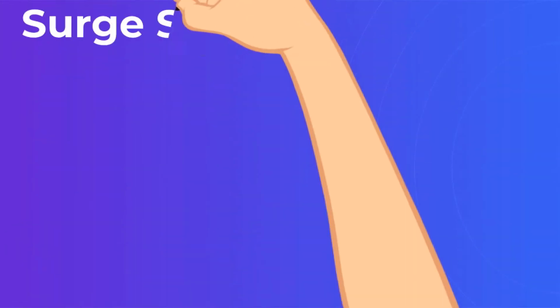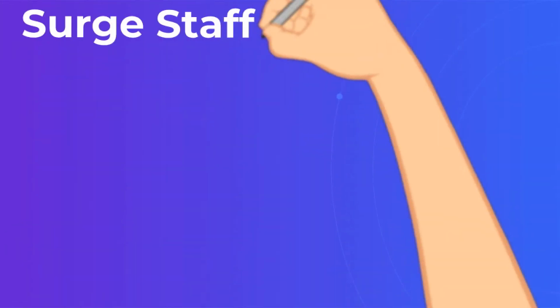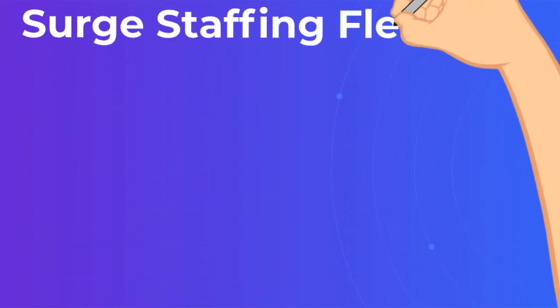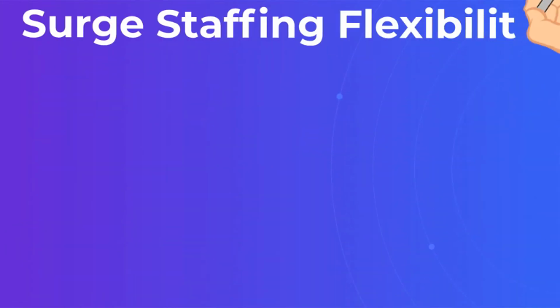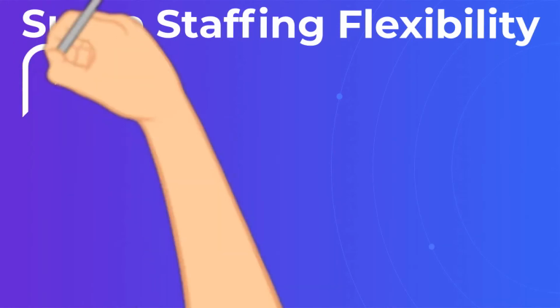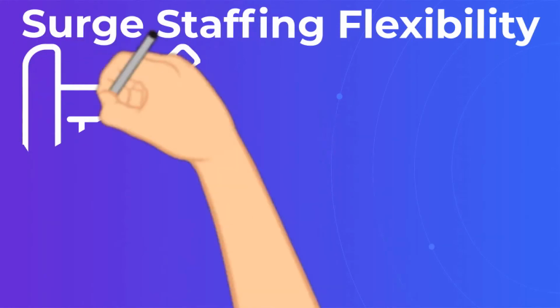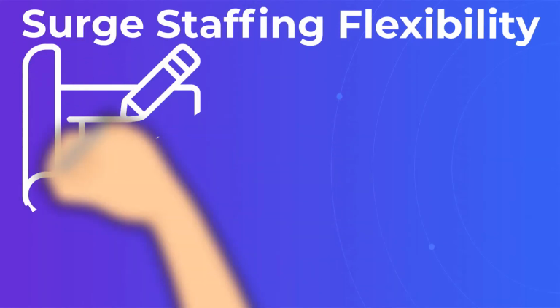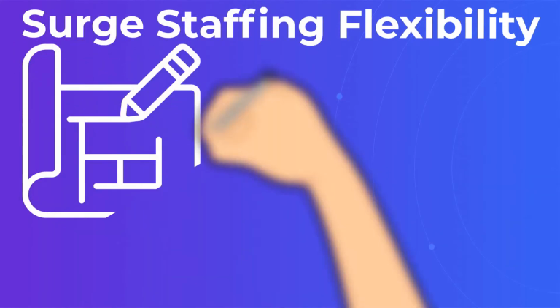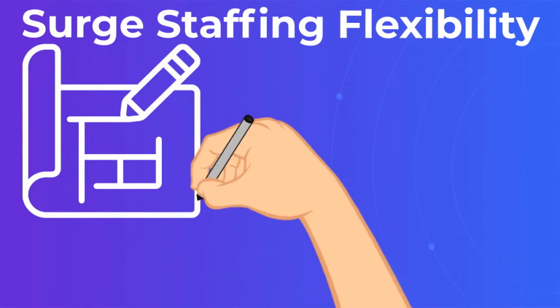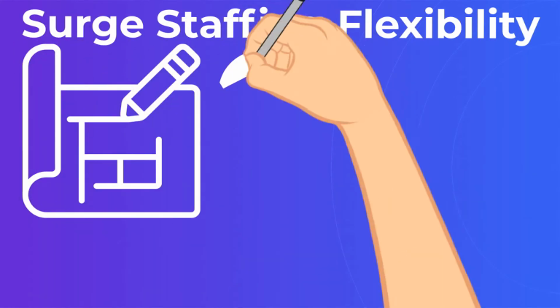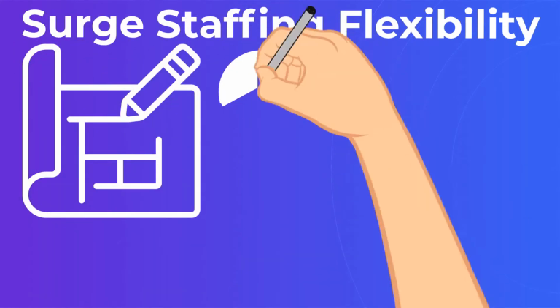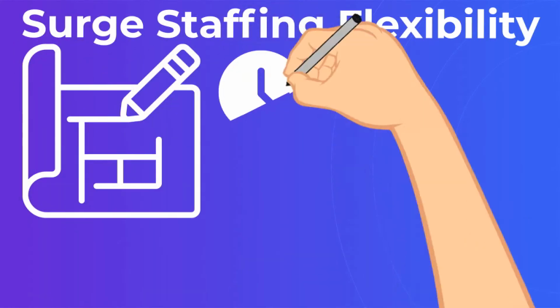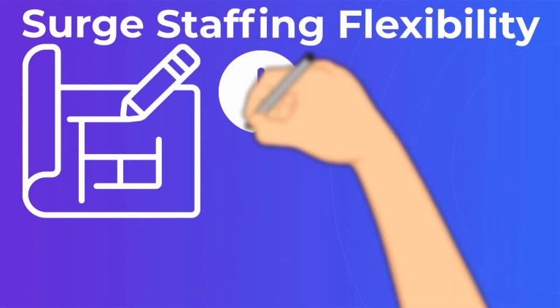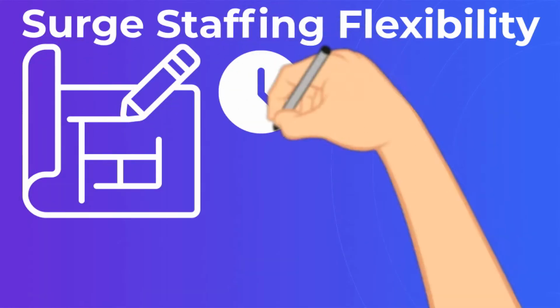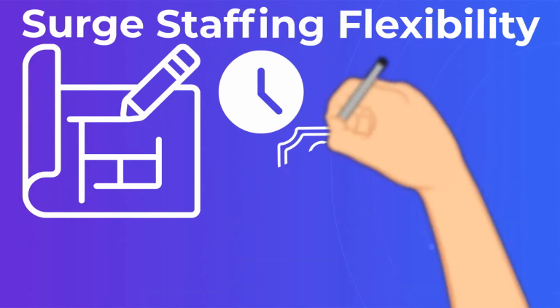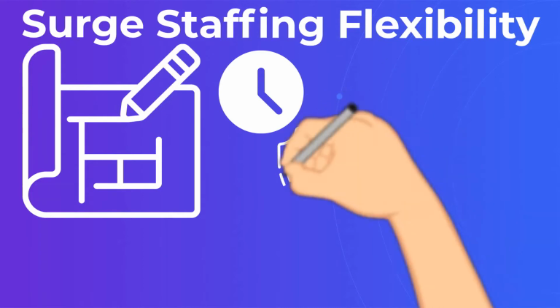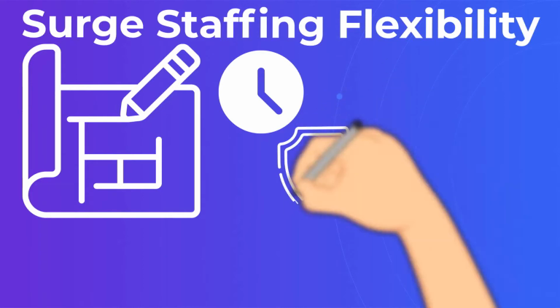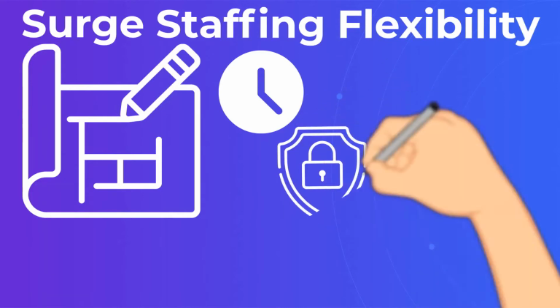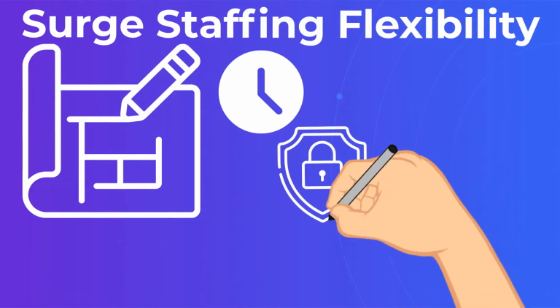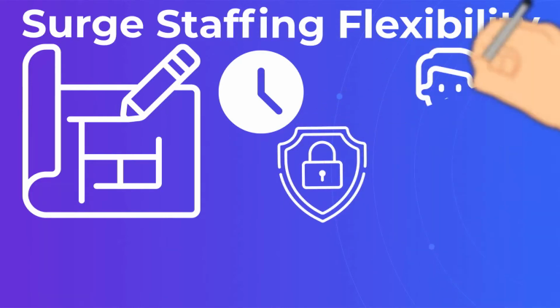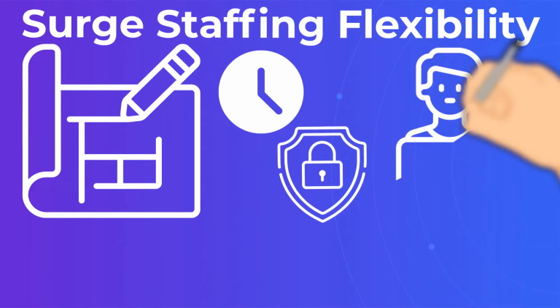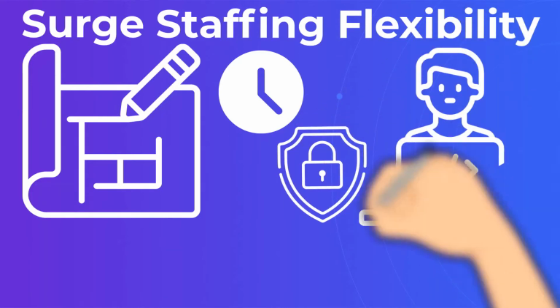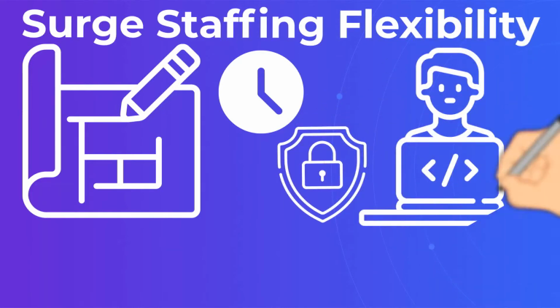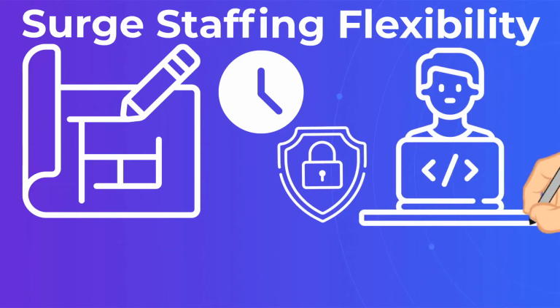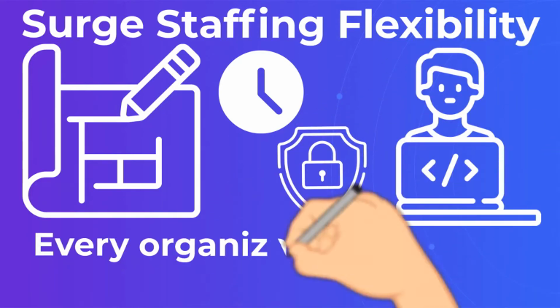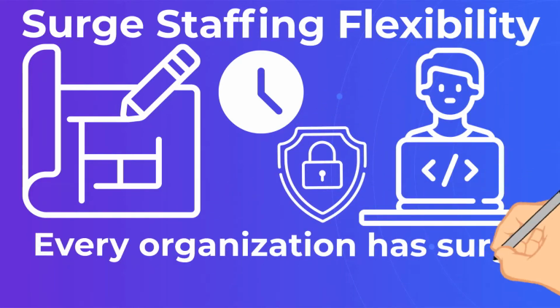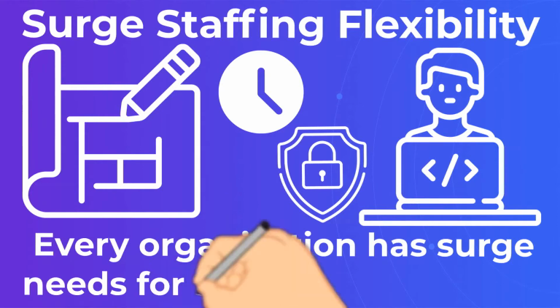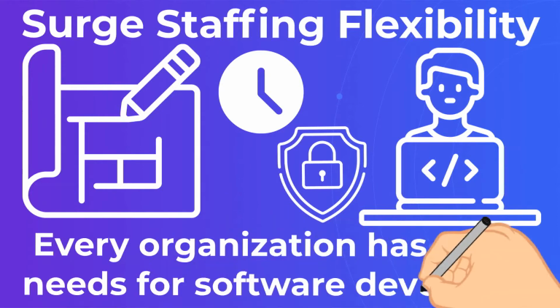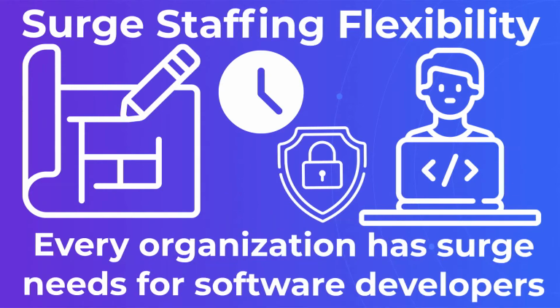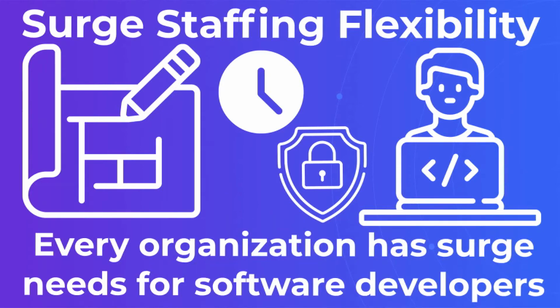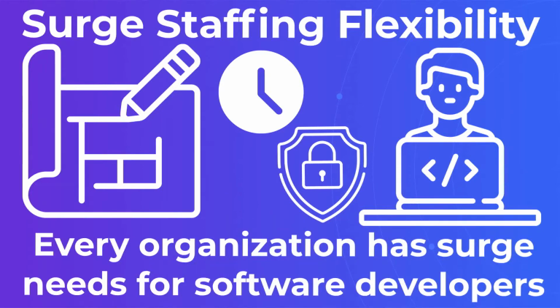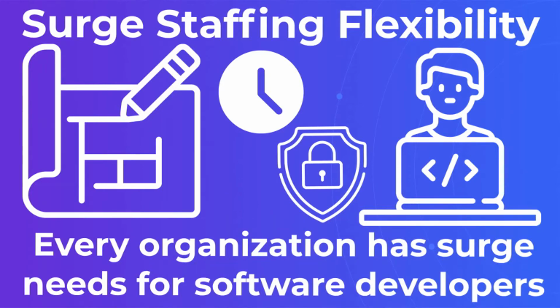What are the key benefits of offshoring? Surge staffing flexibility. Do you have a big development project coming up, or a period of time when you're going through a big security review or implementing new system-wide technology? Every organization has surge needs for software developers.